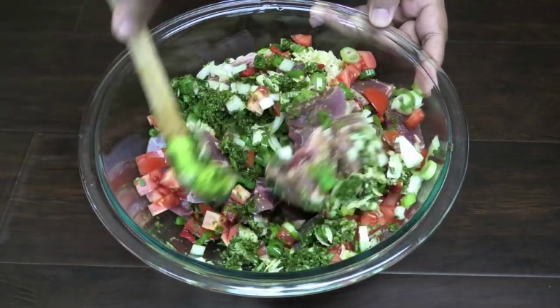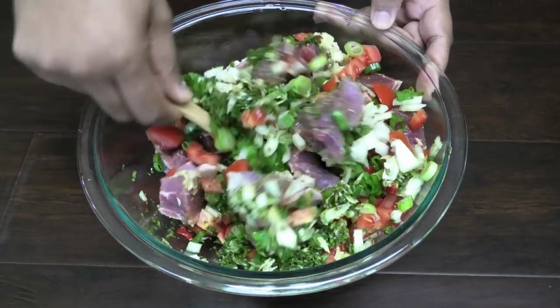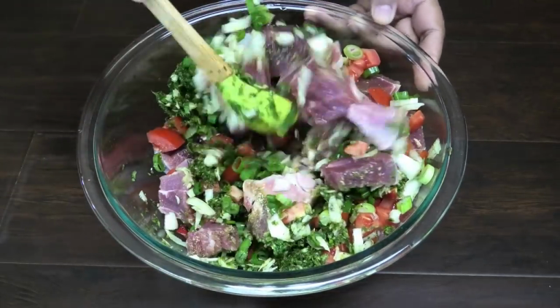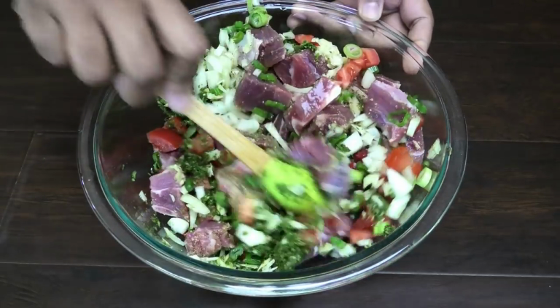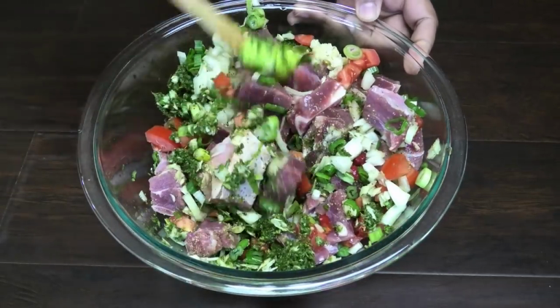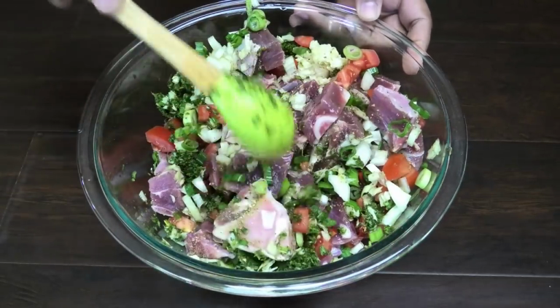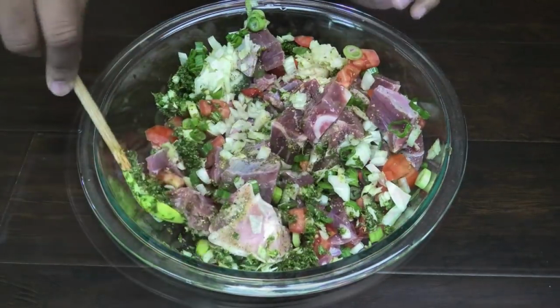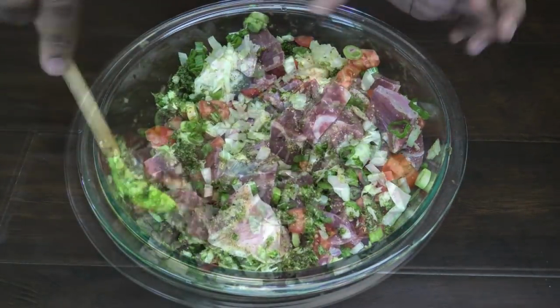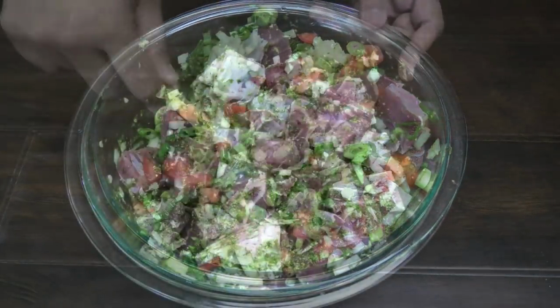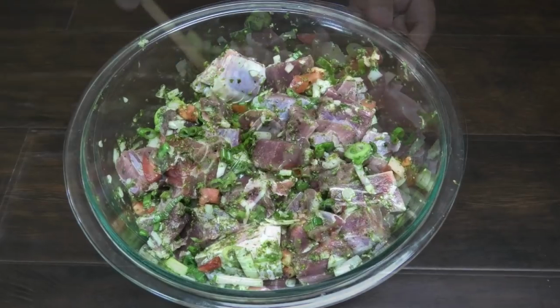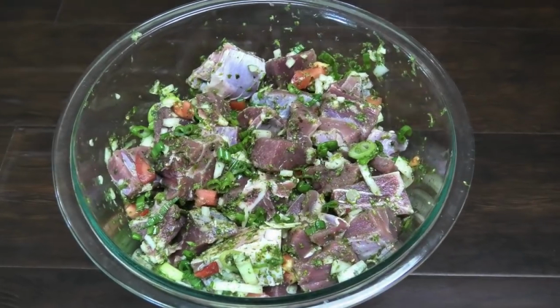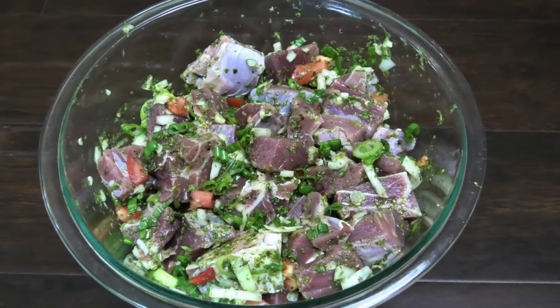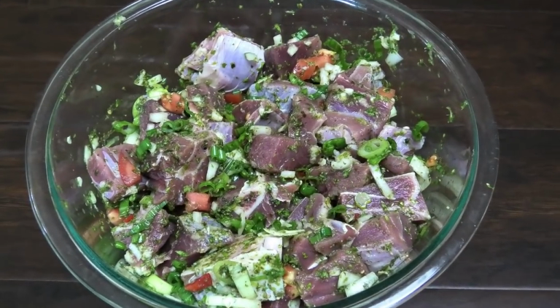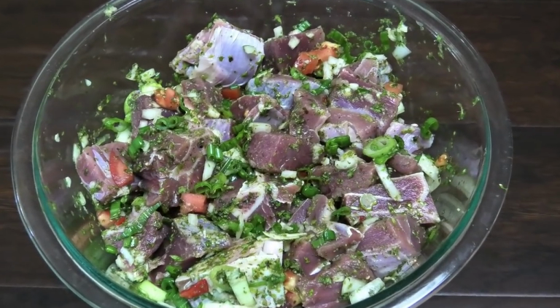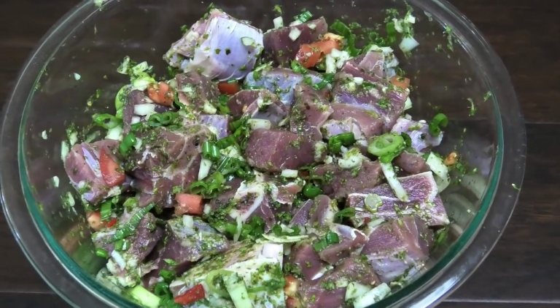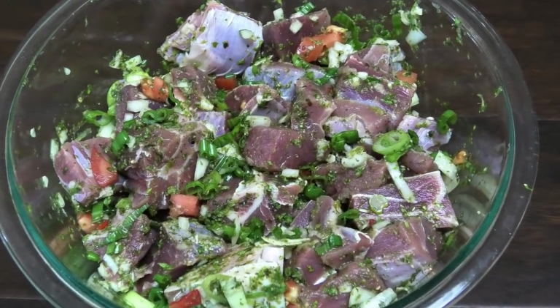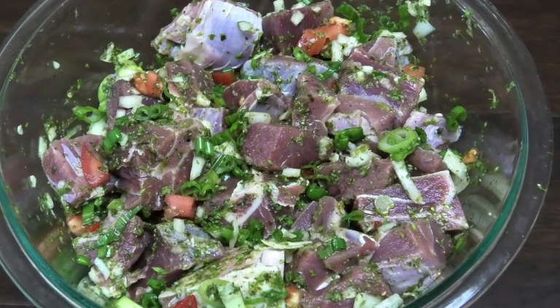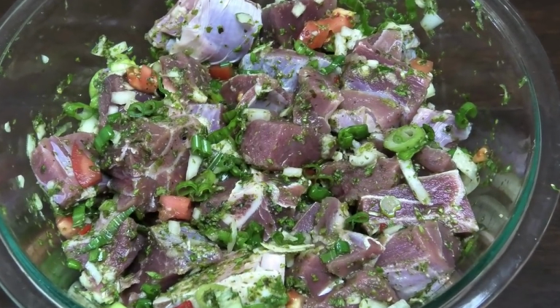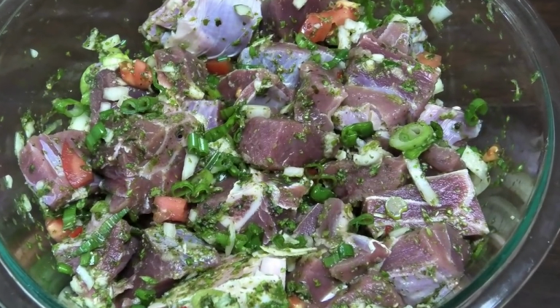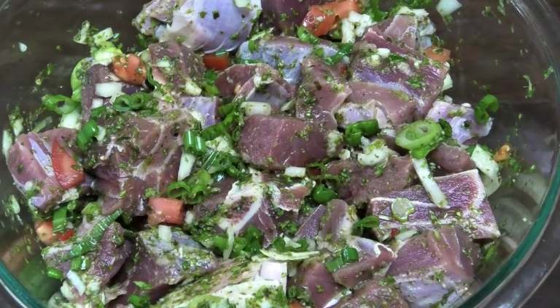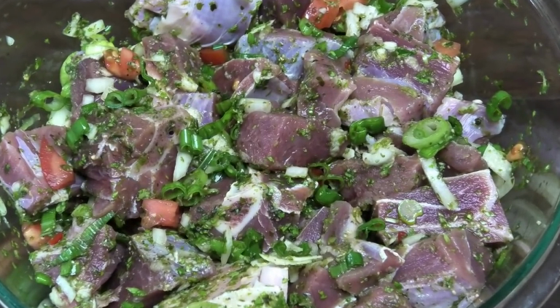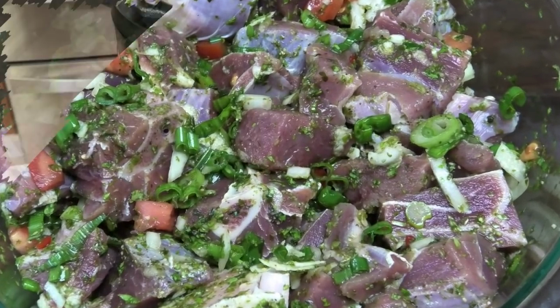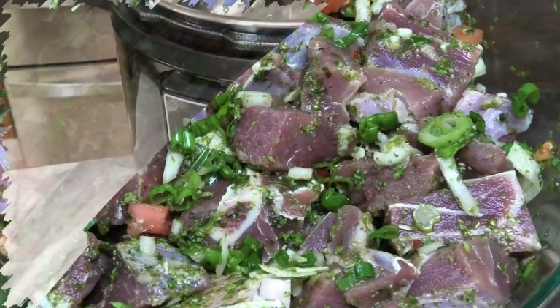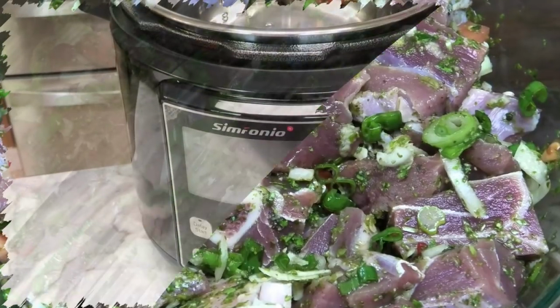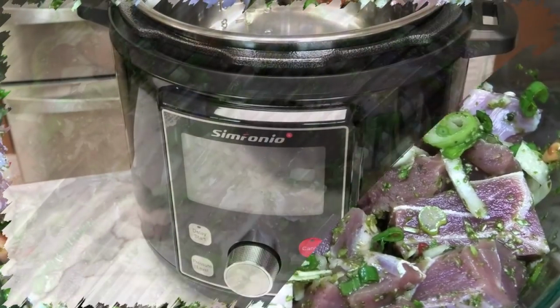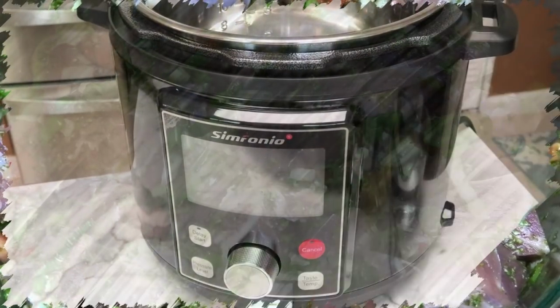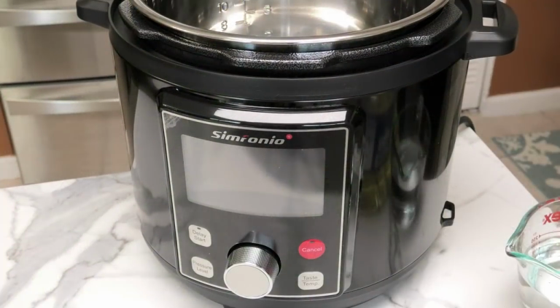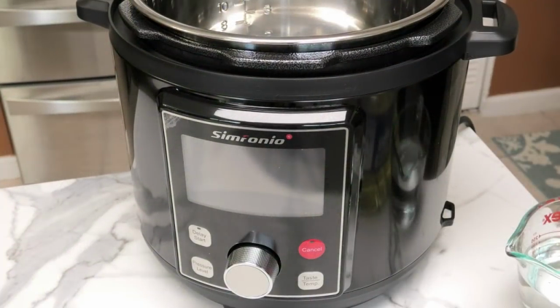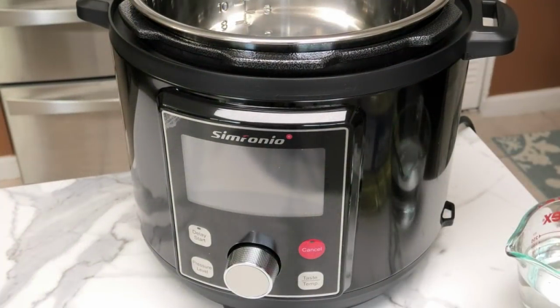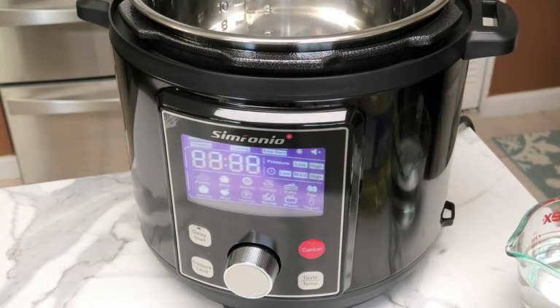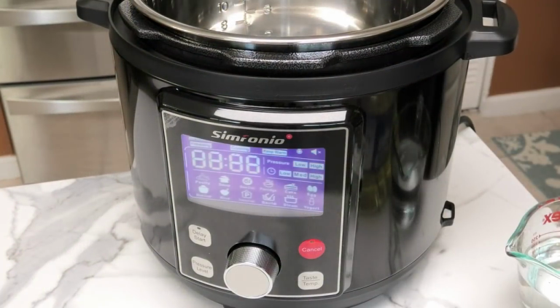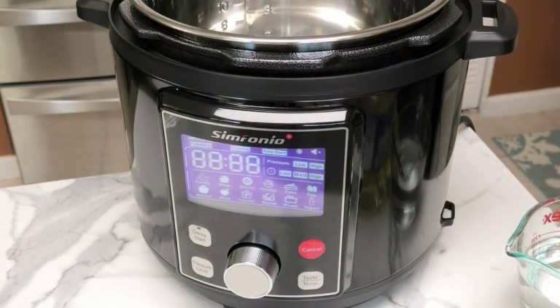We're going to mix those ingredients into the goat, and once it's properly mixed in, we have to allow it to marinate in the refrigerator for a minimum of one hour — though you can cook it right away if you like.